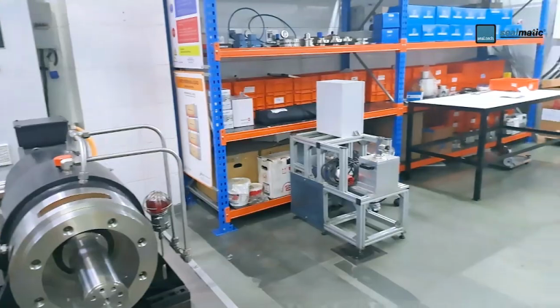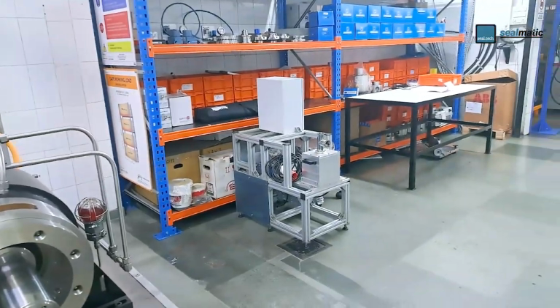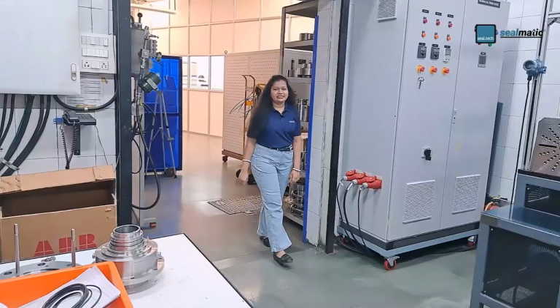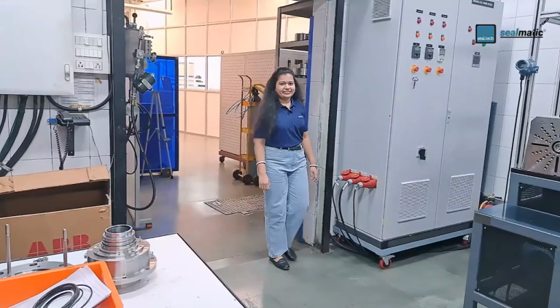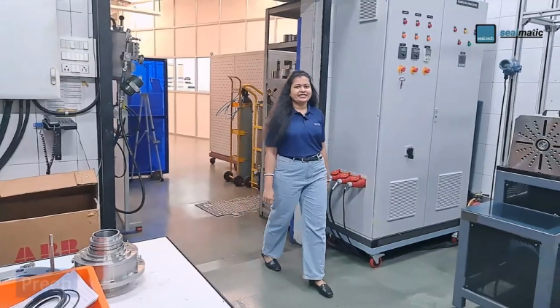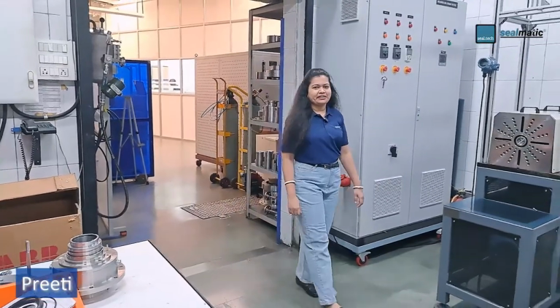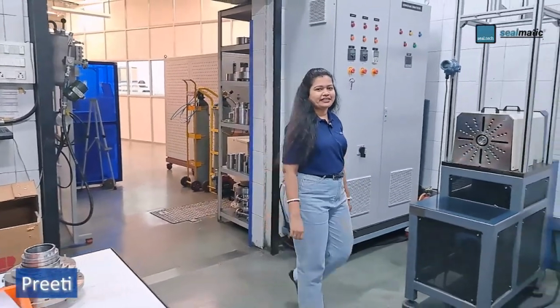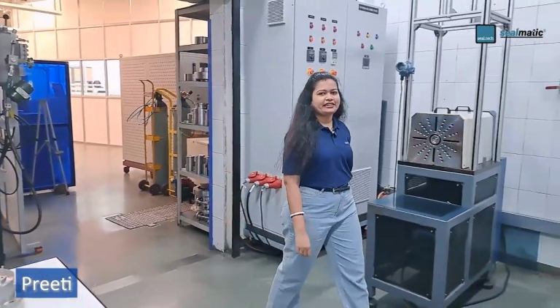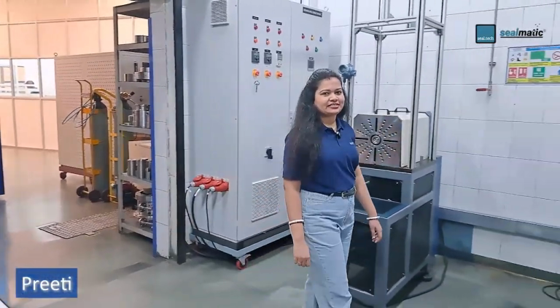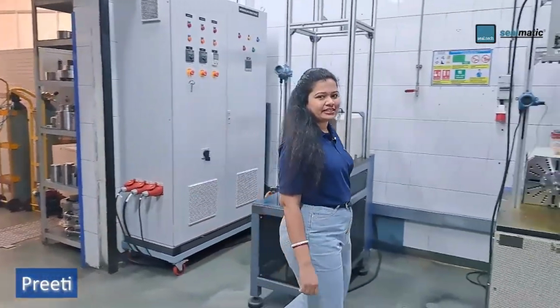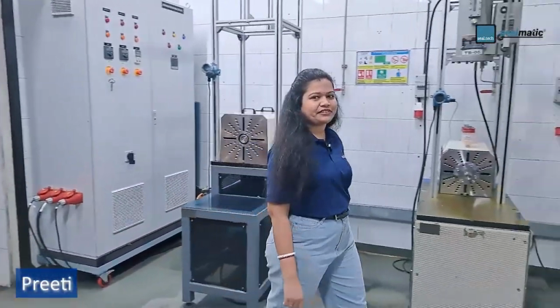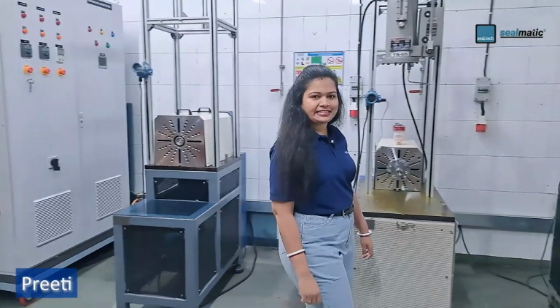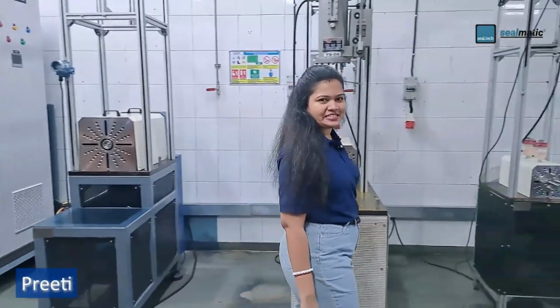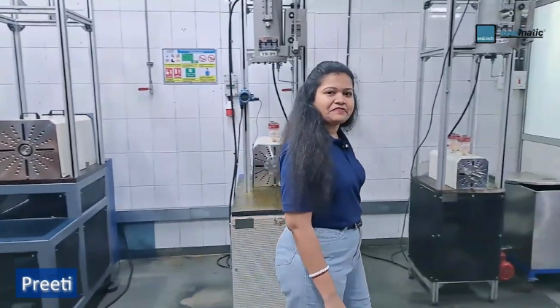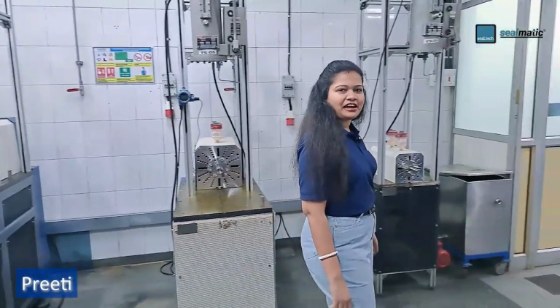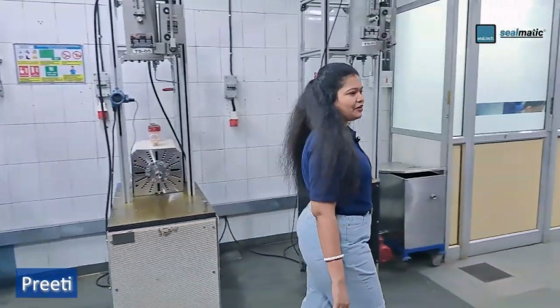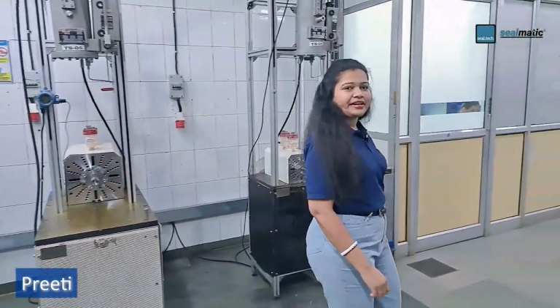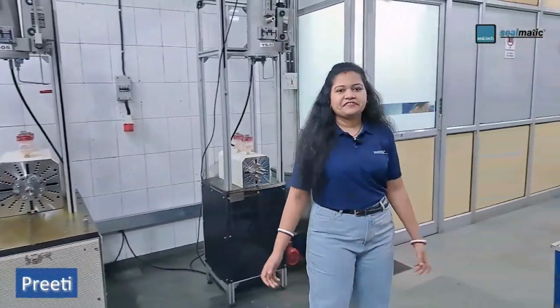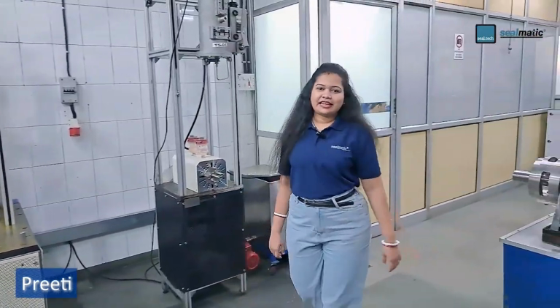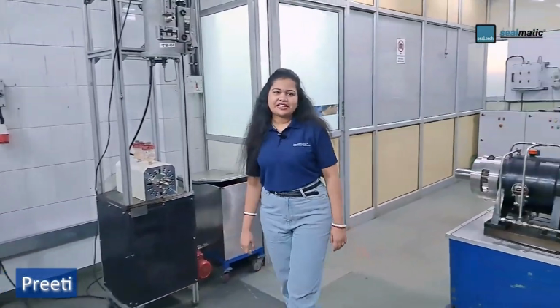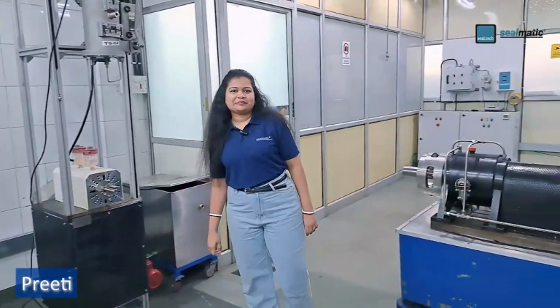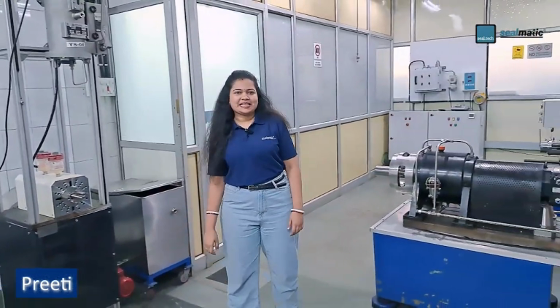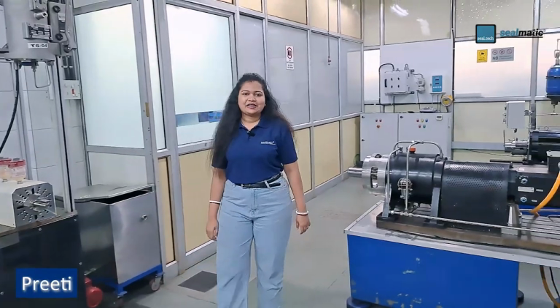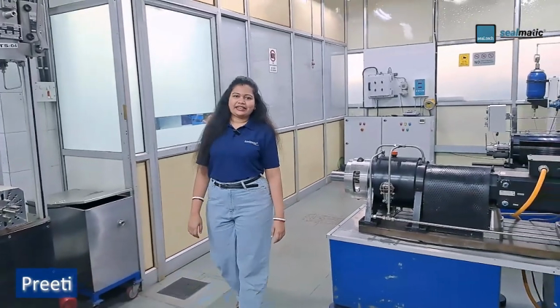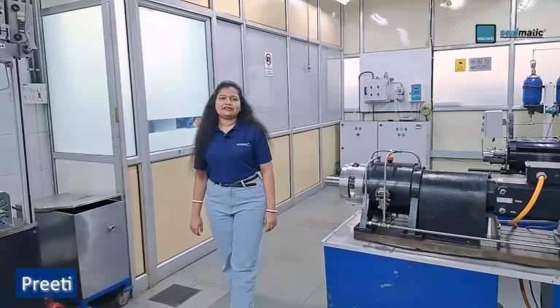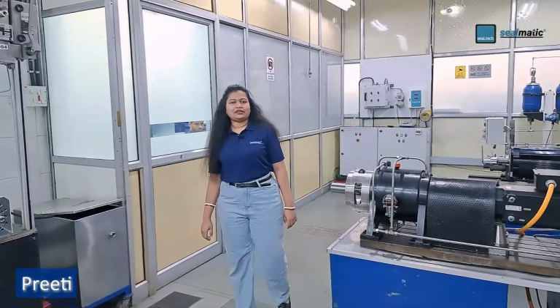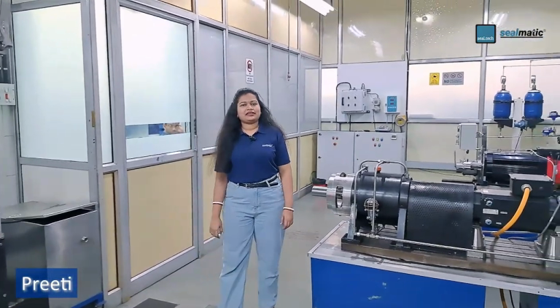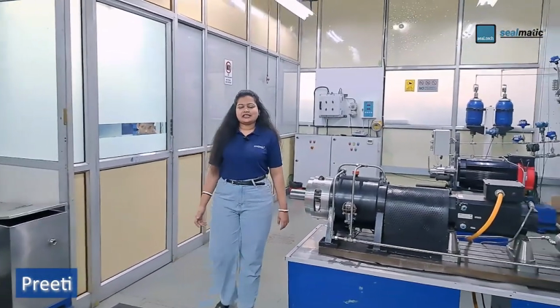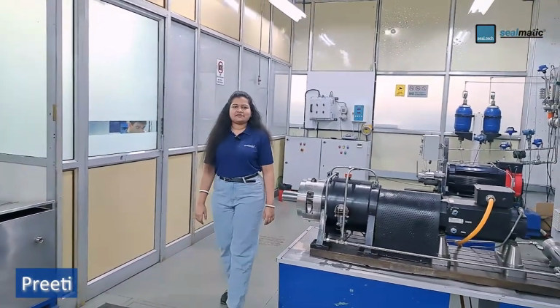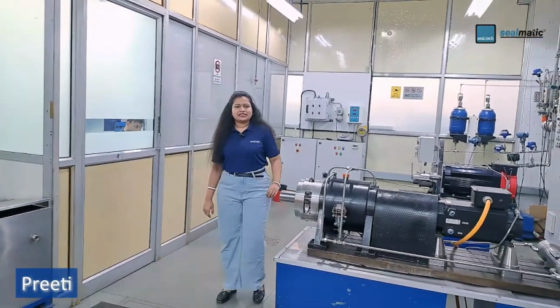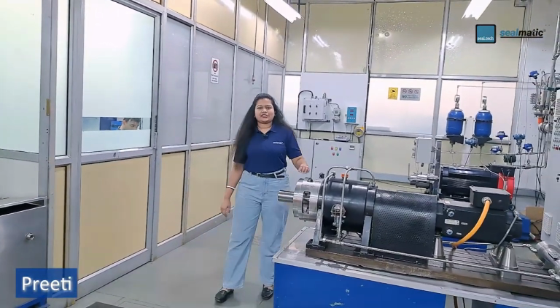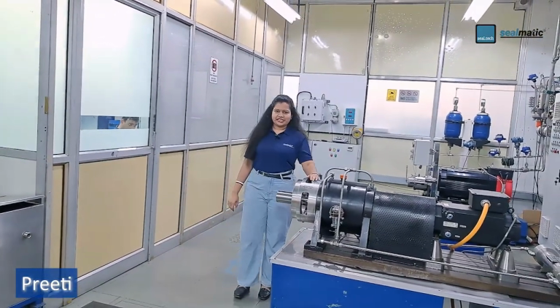At Silmatic, the R&D department currently has an axis of 10 test rigs which are operated with diverse media: gas, oil, and water.